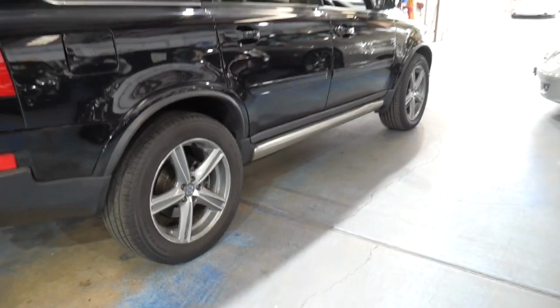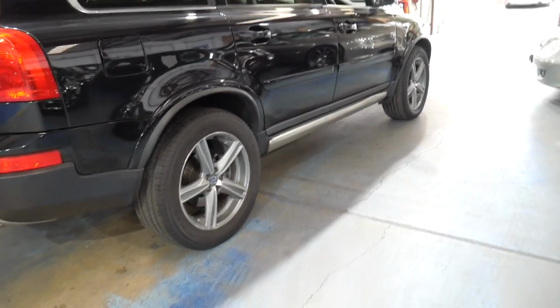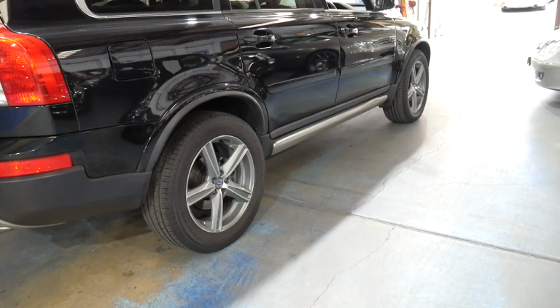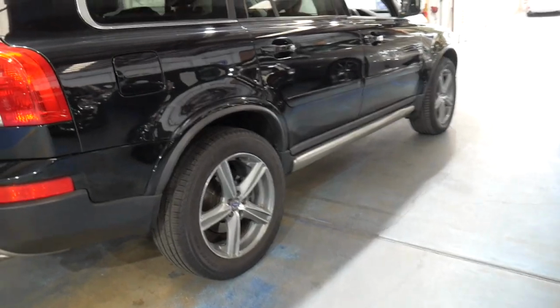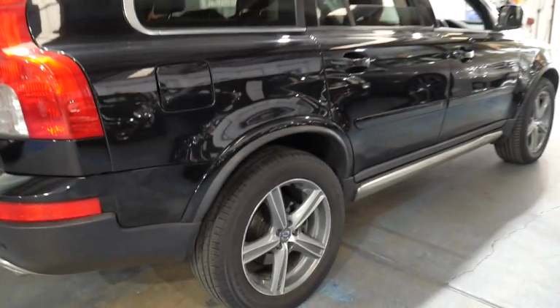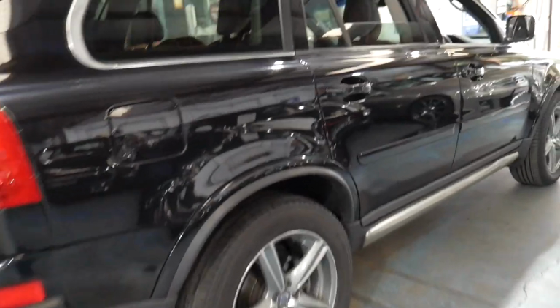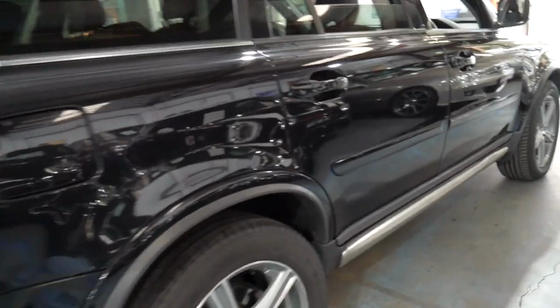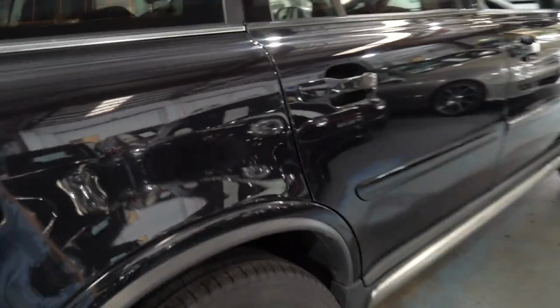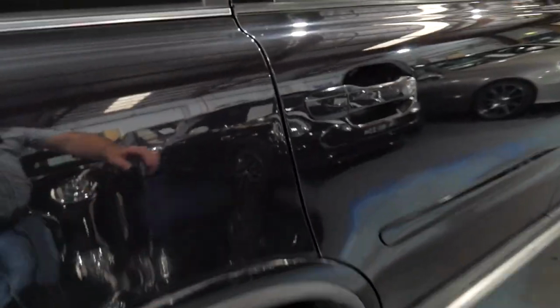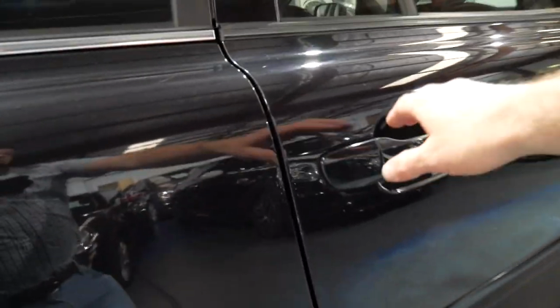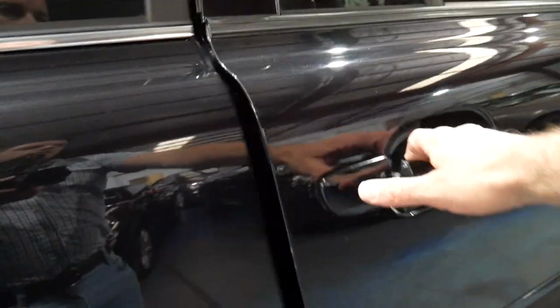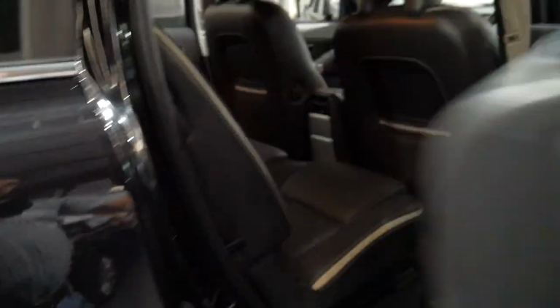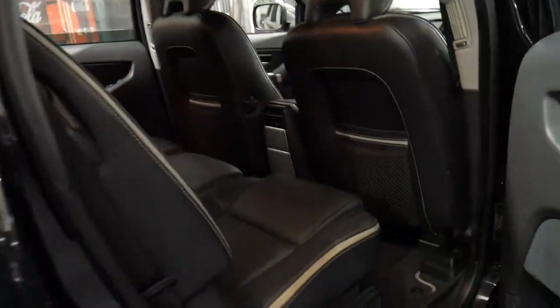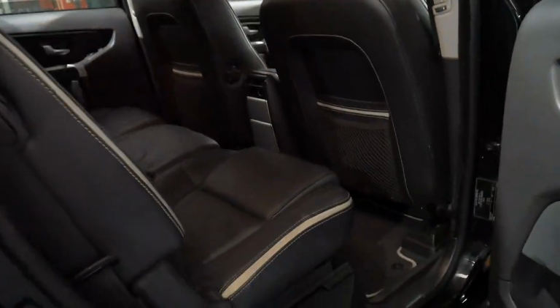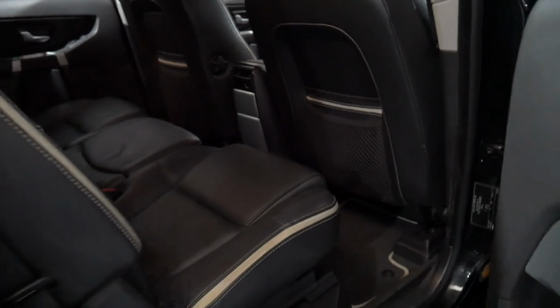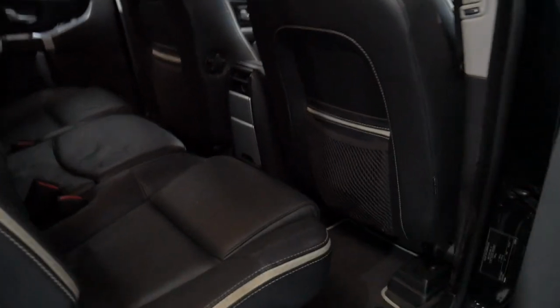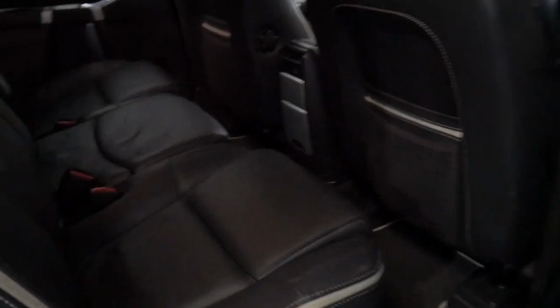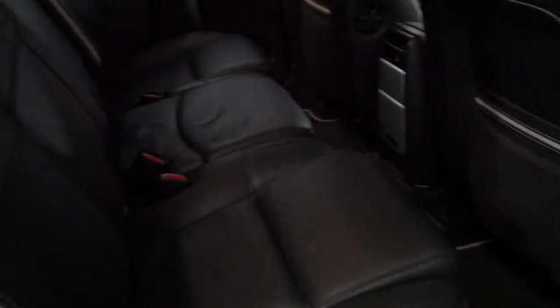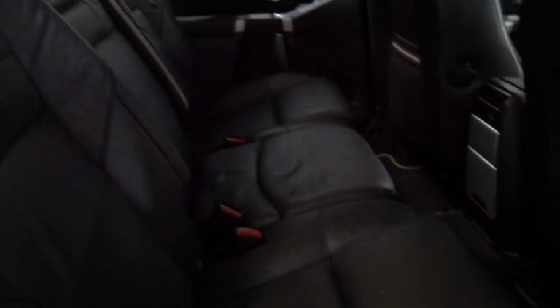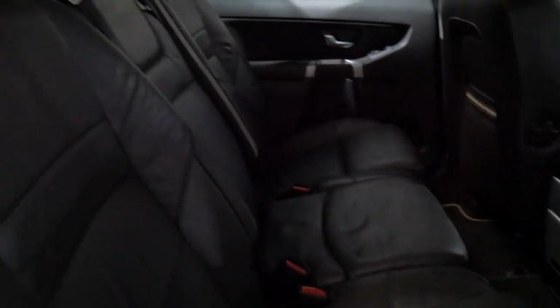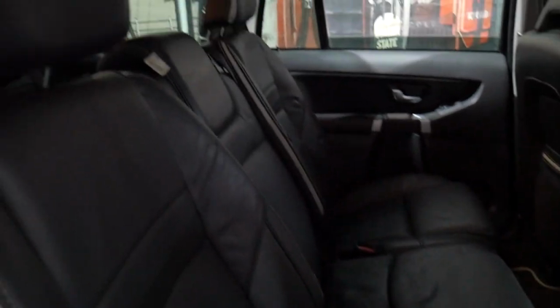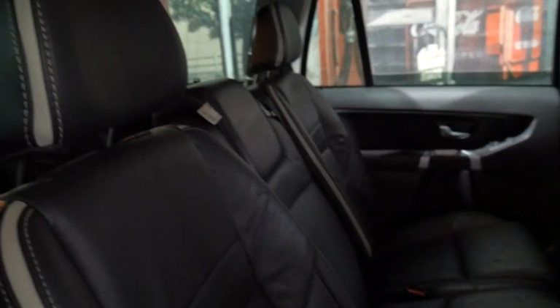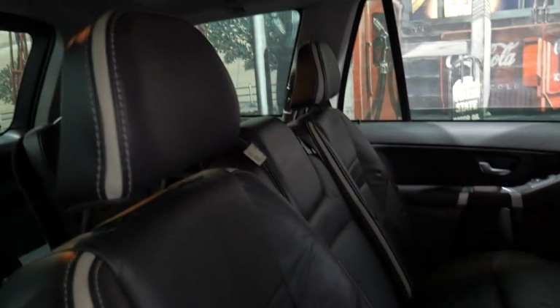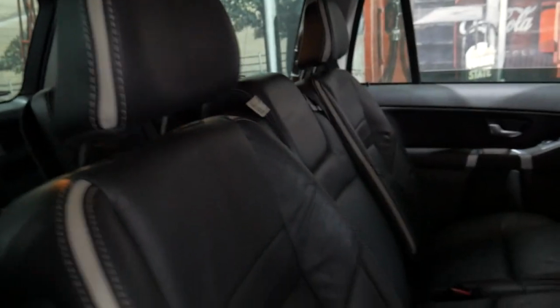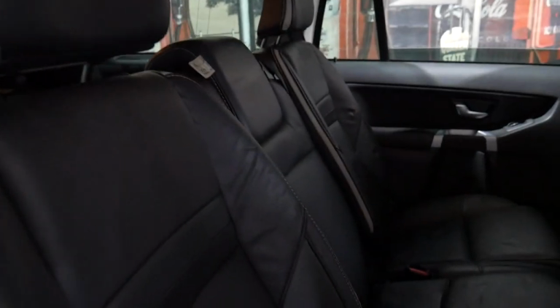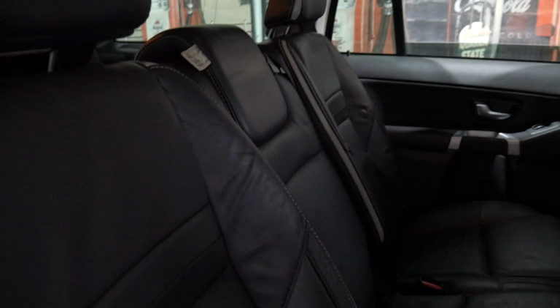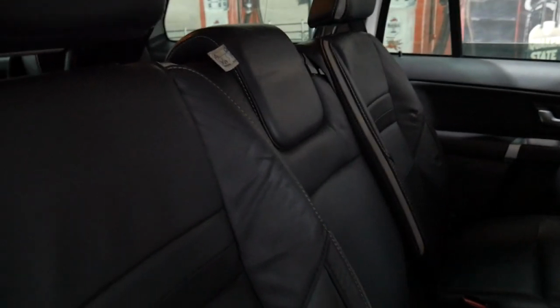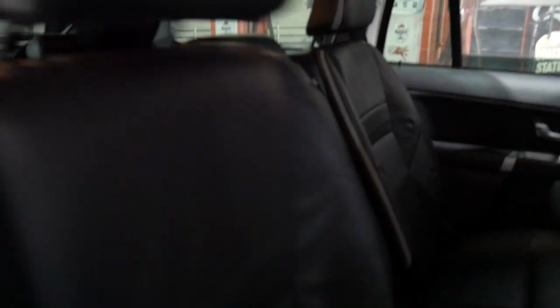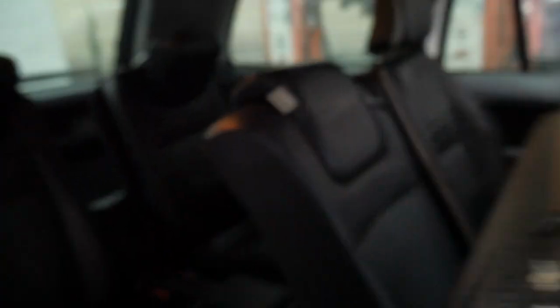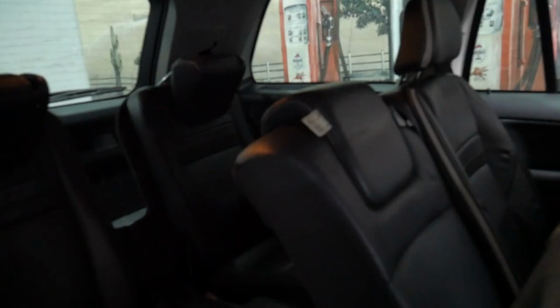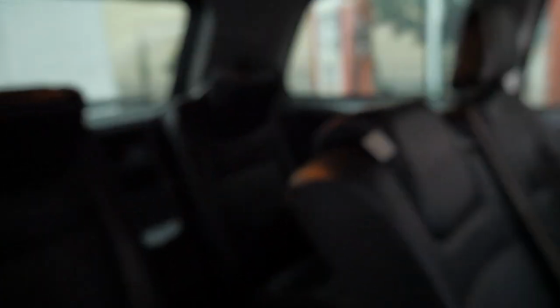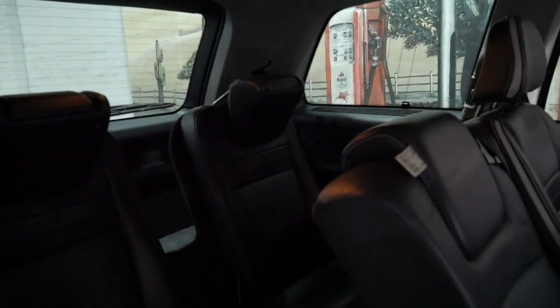It has parking sensors as well as a reverse camera. It is a seven seater and again the interior is excellent. The very back seats hardly look like they've been used.